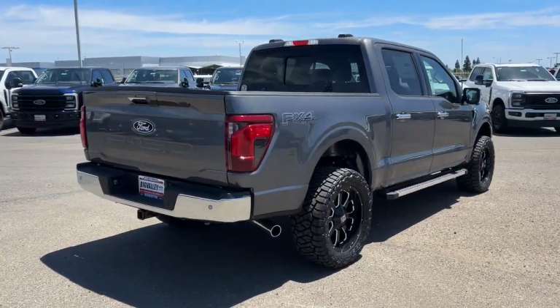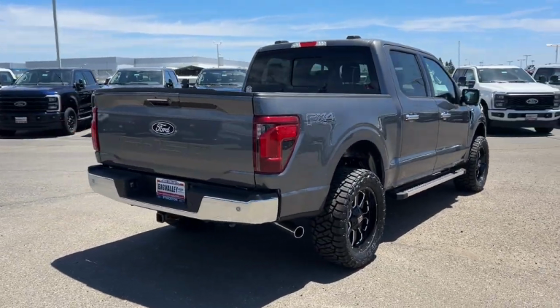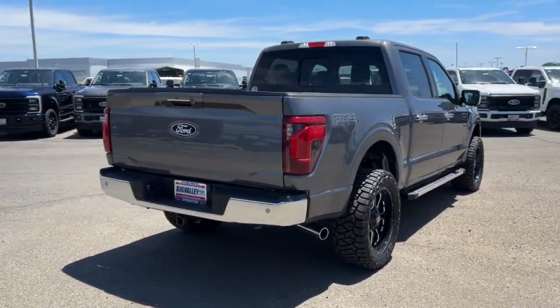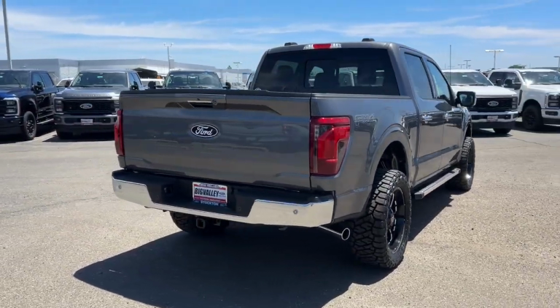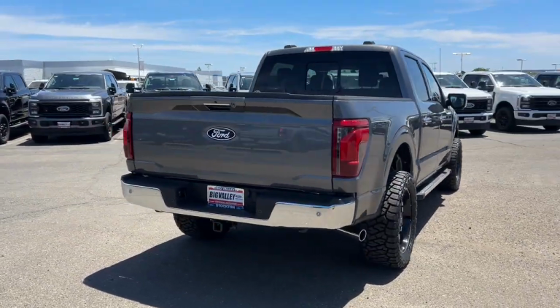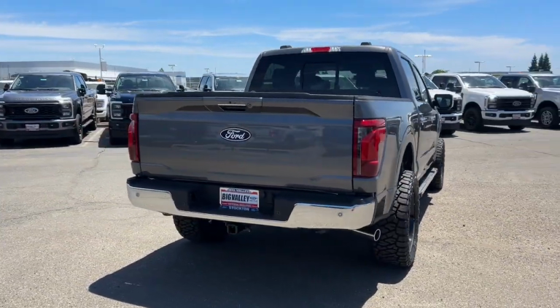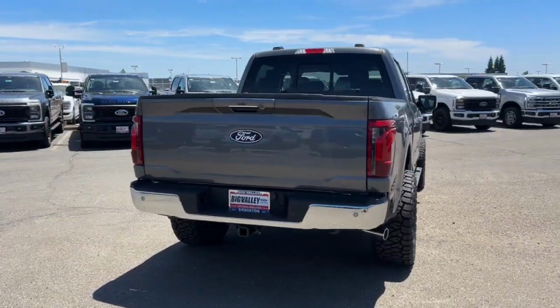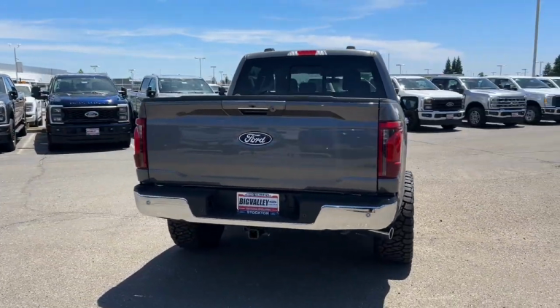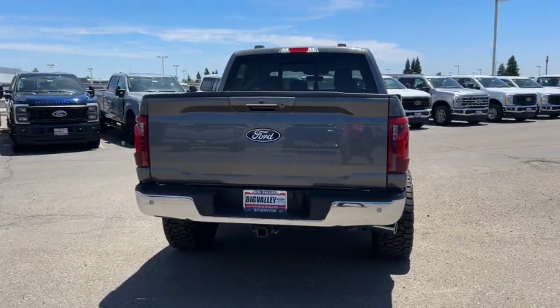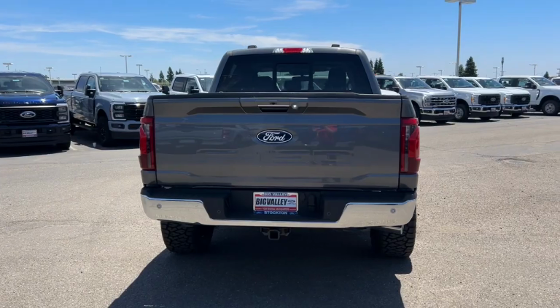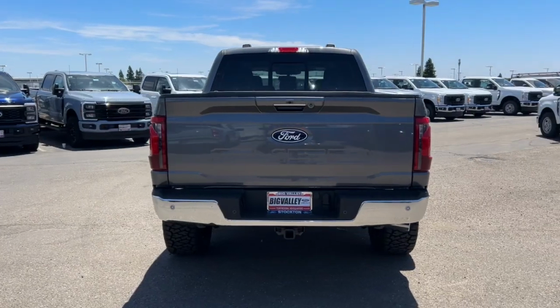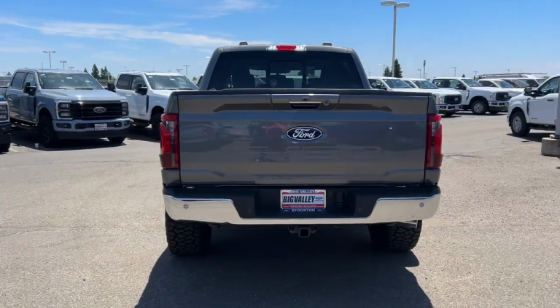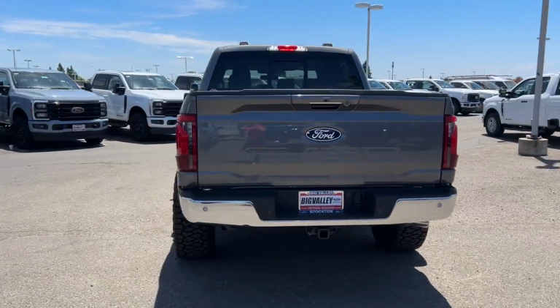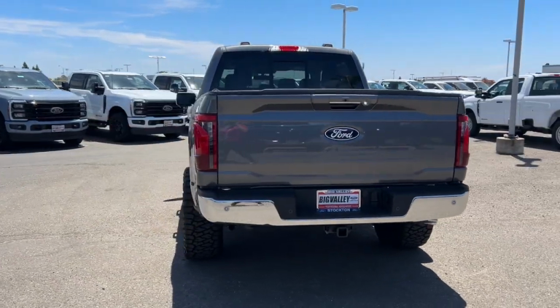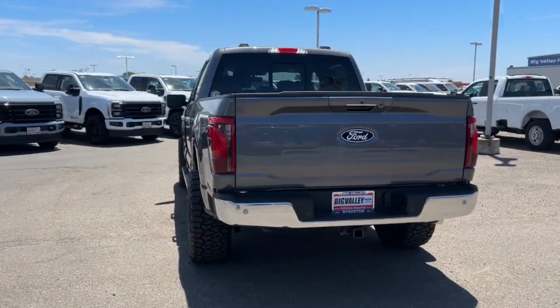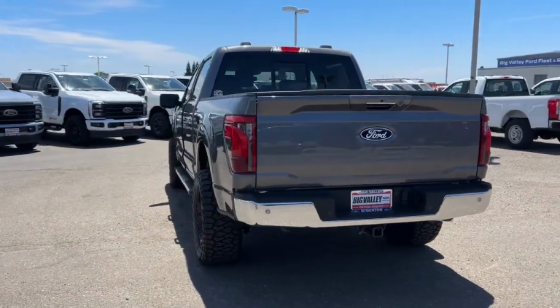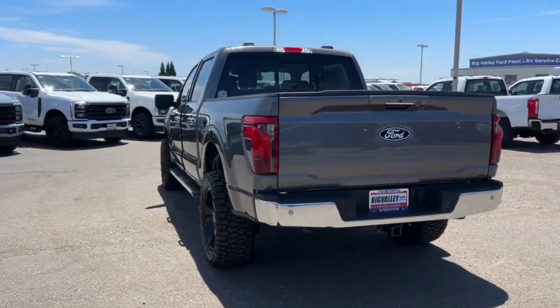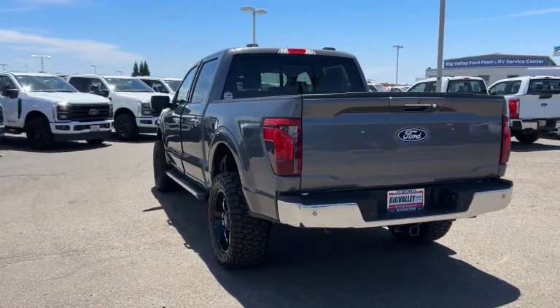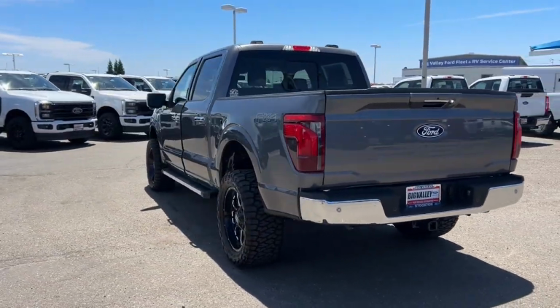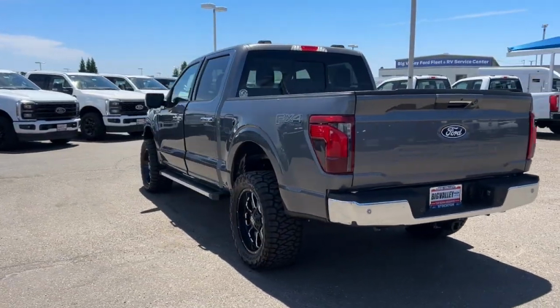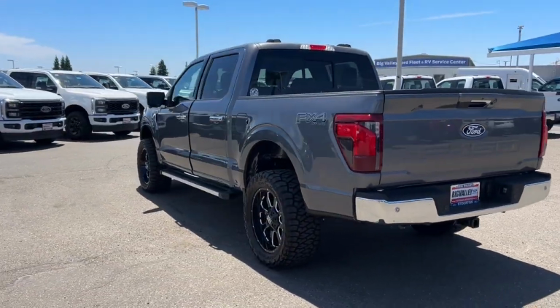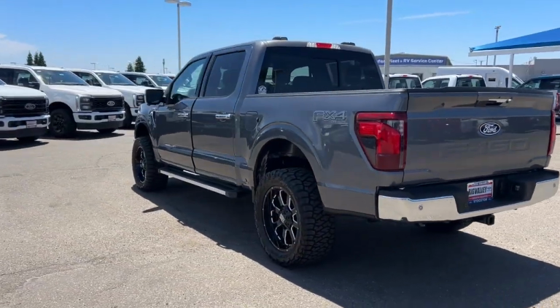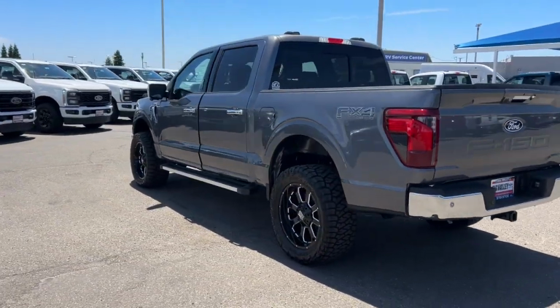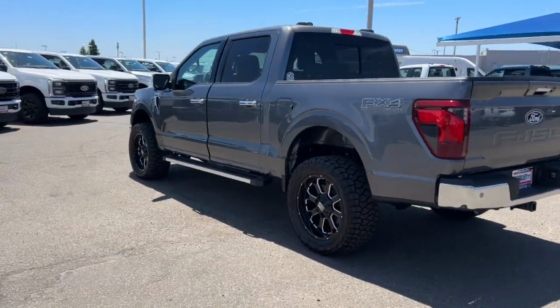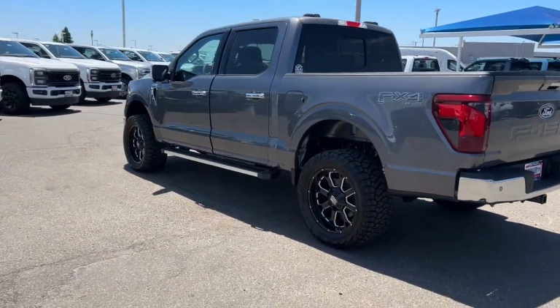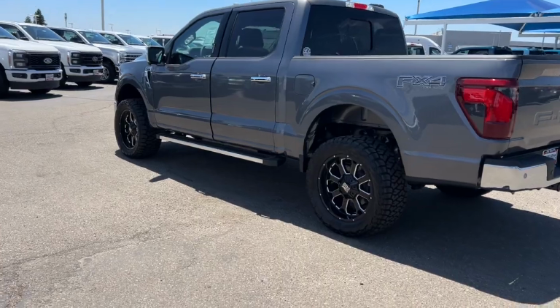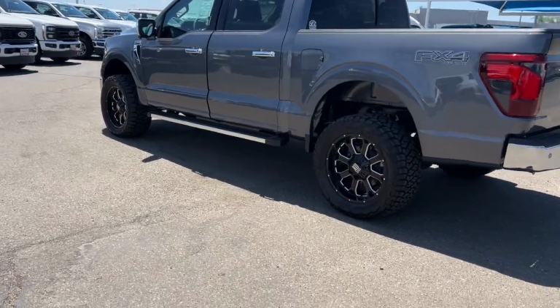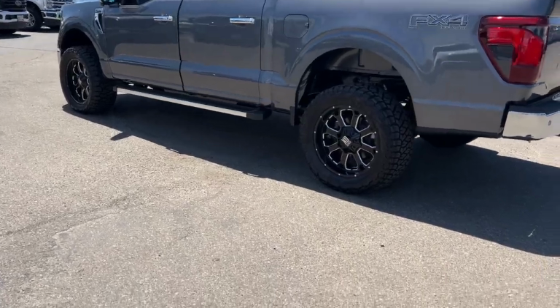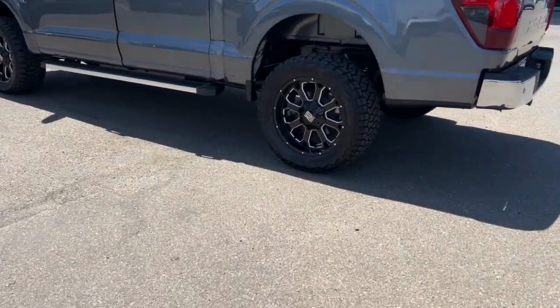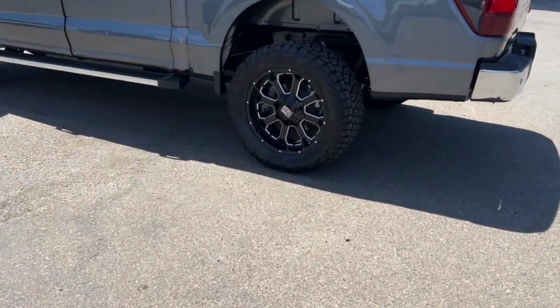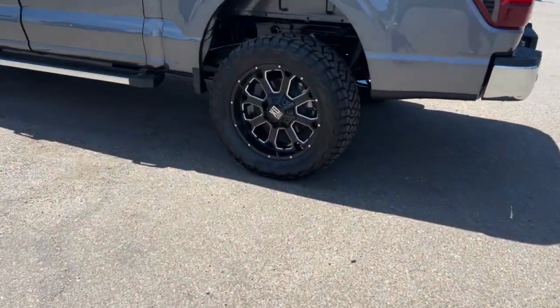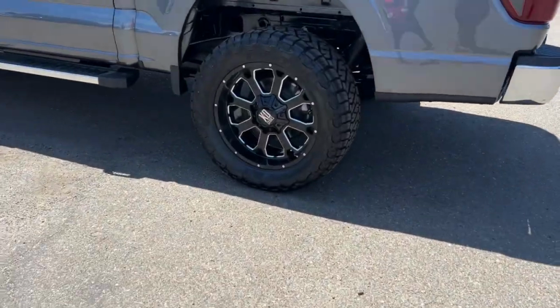These are just some of the great options this vehicle comes with: navigation system, keyless entry, fog lamps, adaptive cruise control, chrome wheels, heated mirrors.